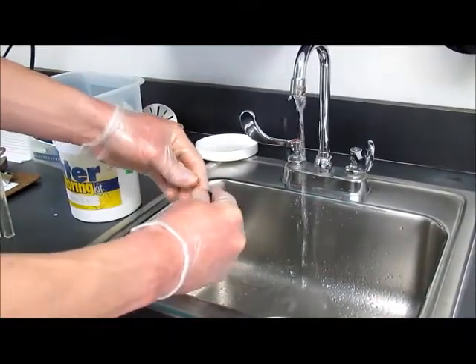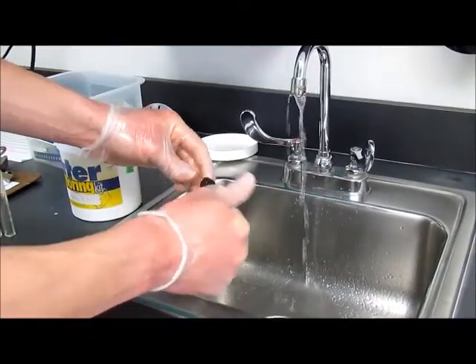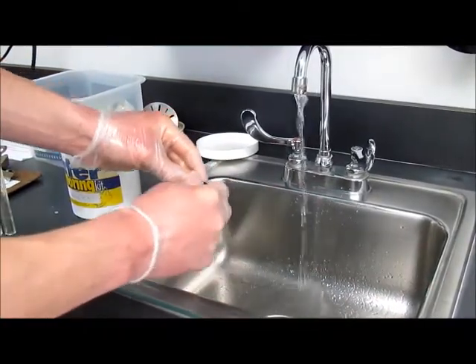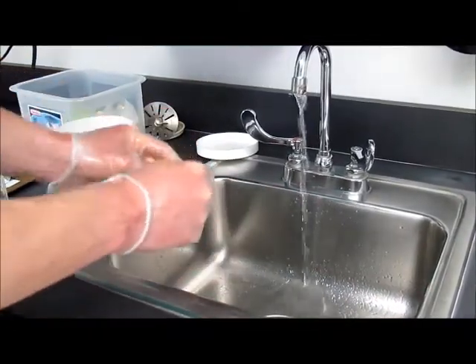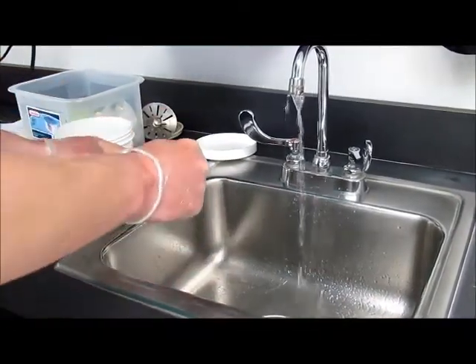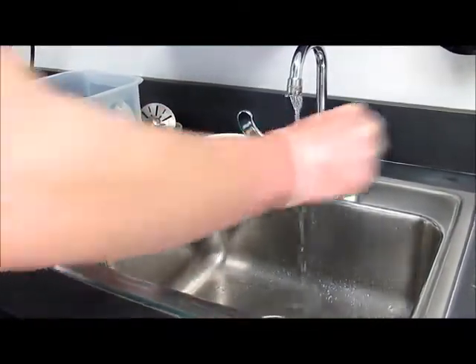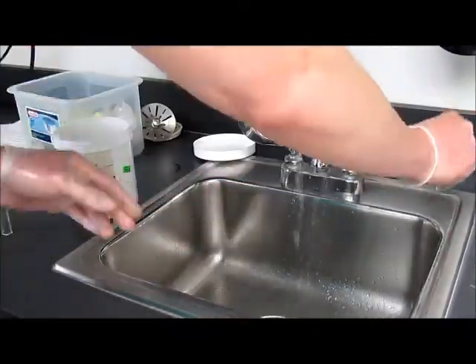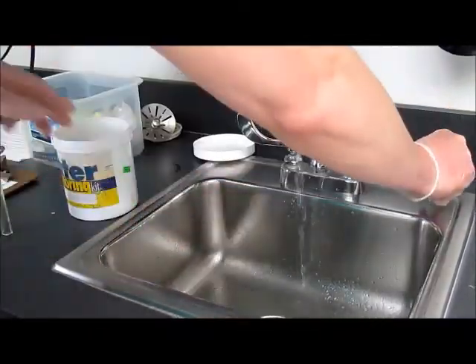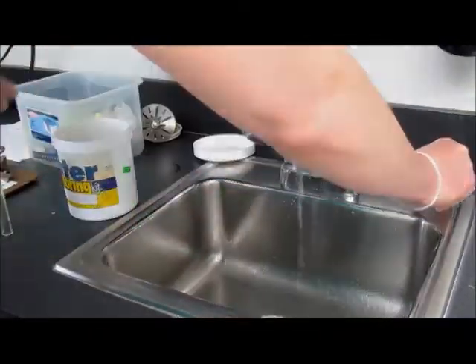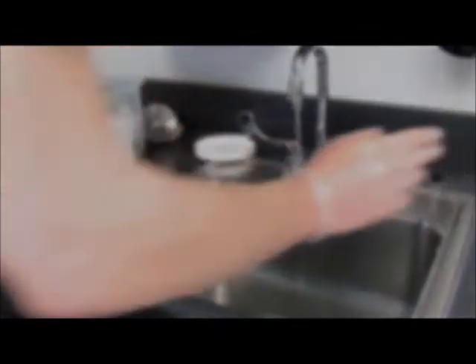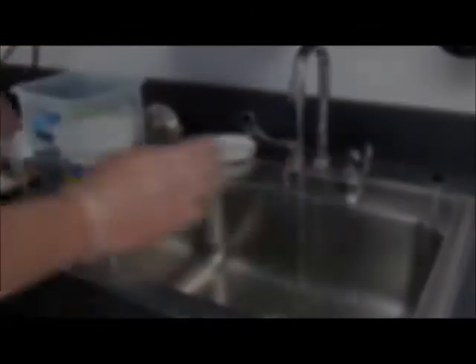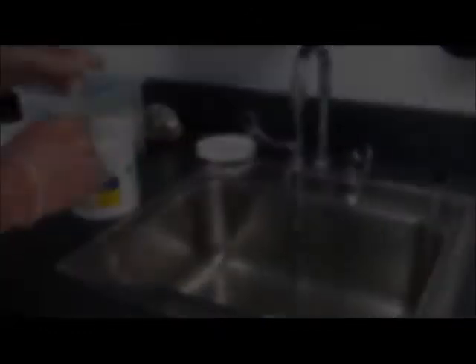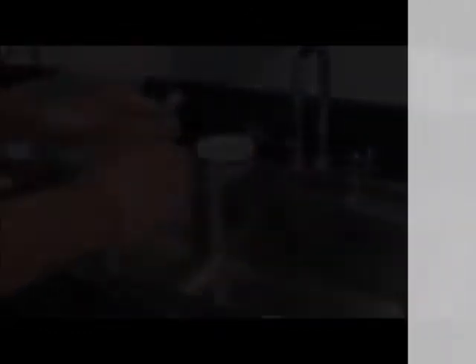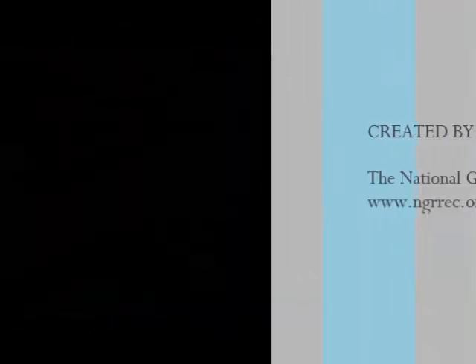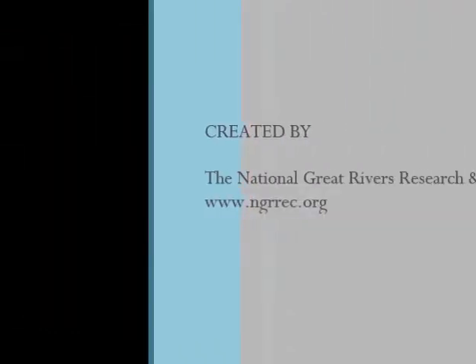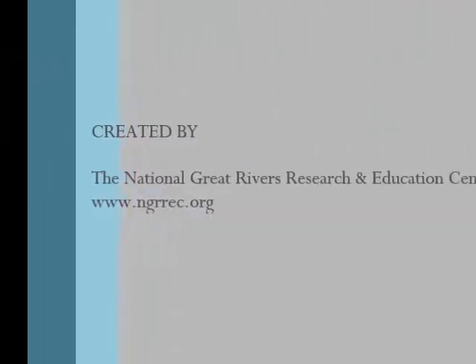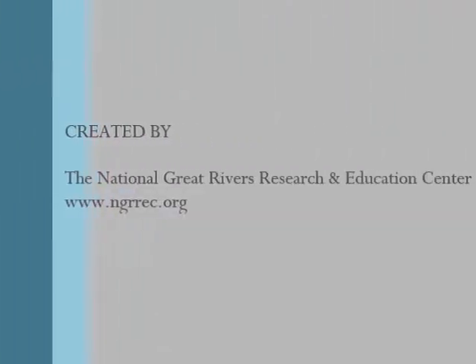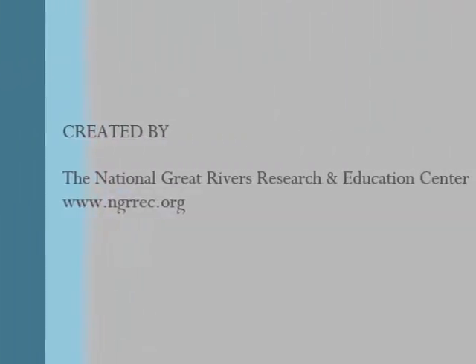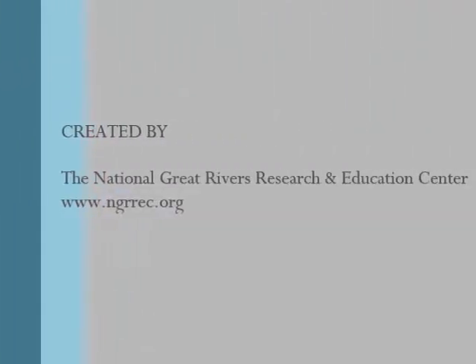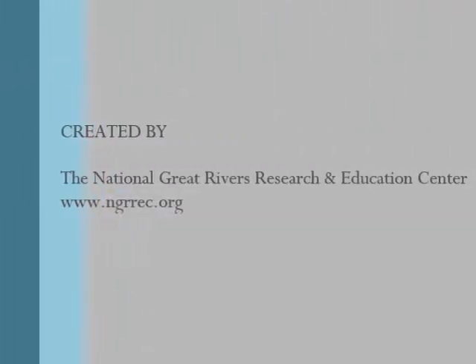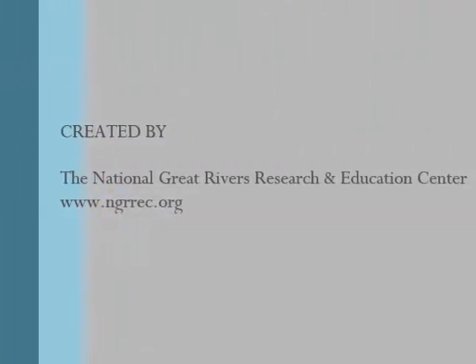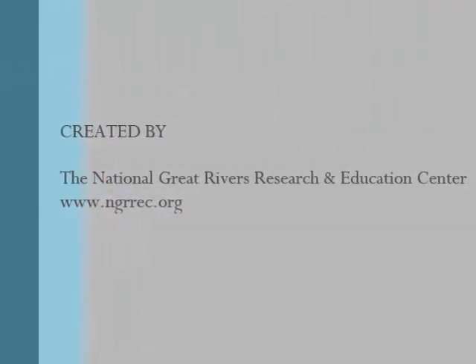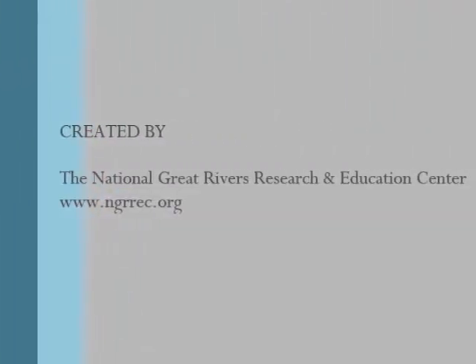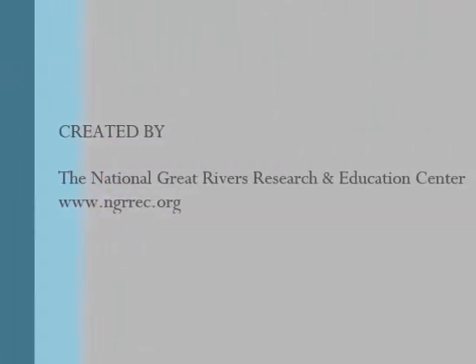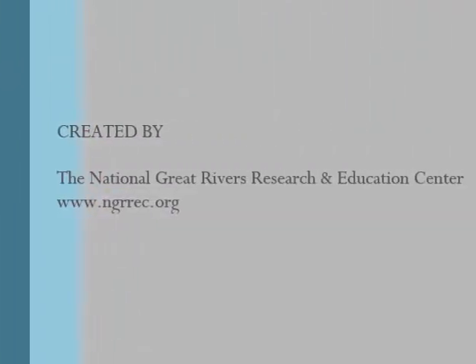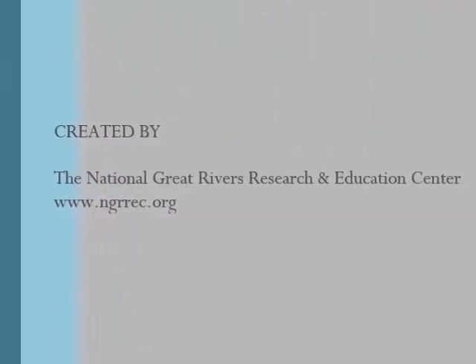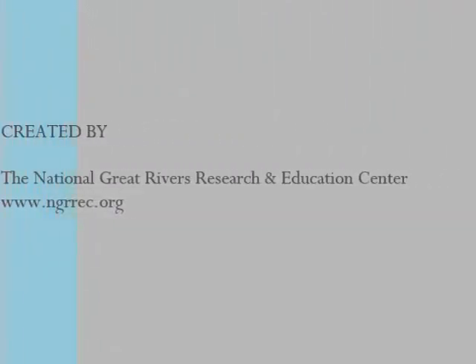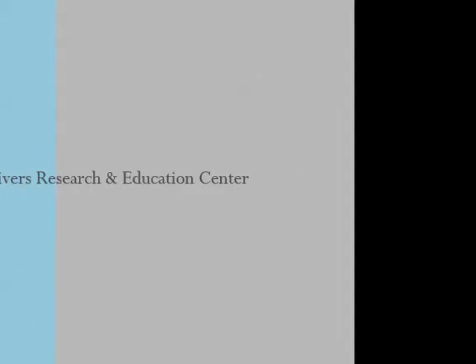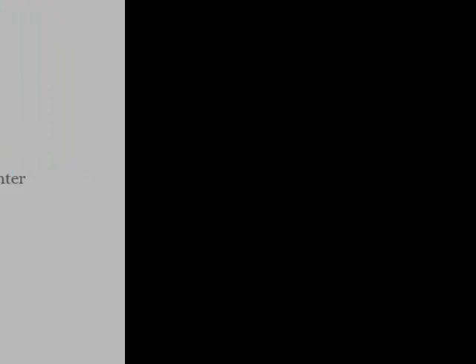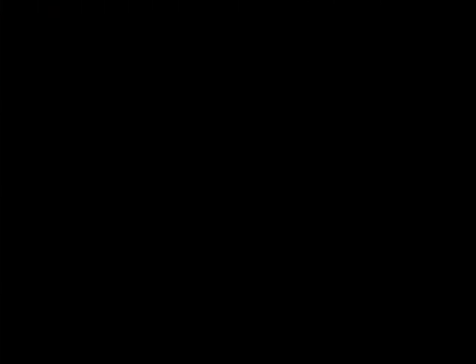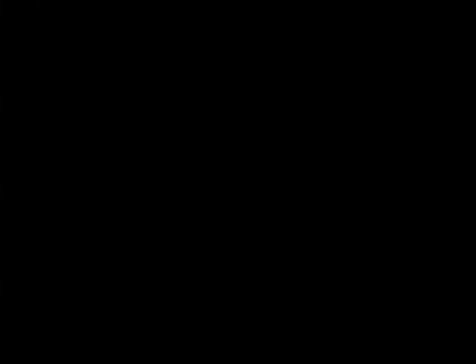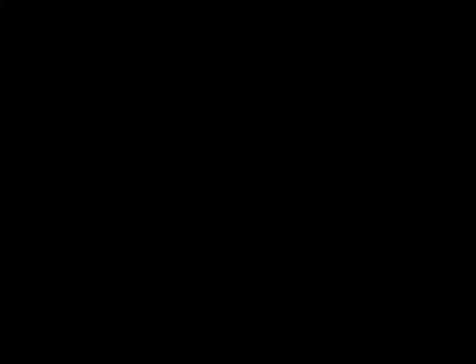This video was created by the National Great Rivers Research and Education Center. Thank you for watching.